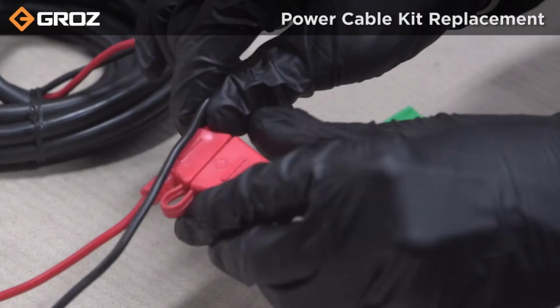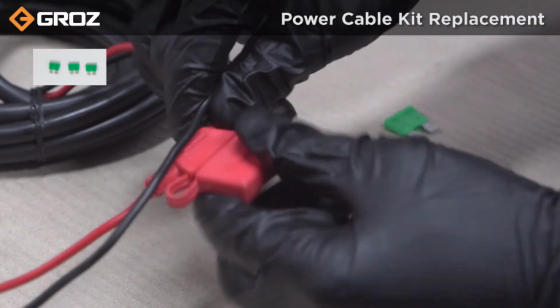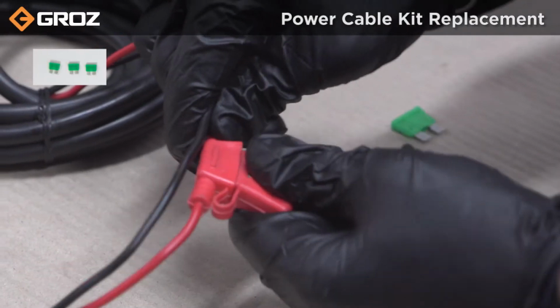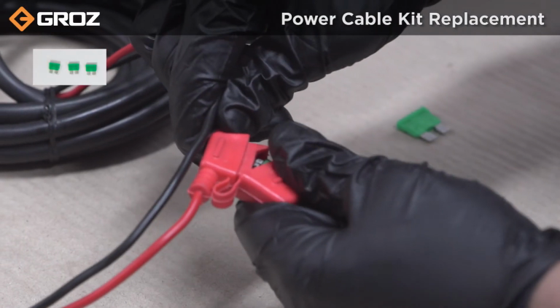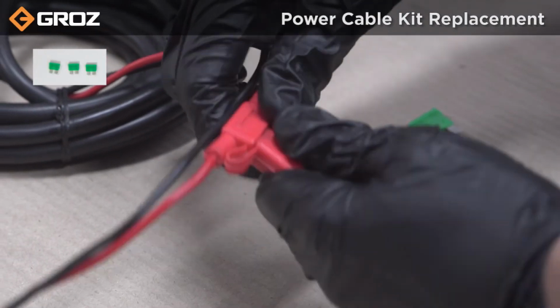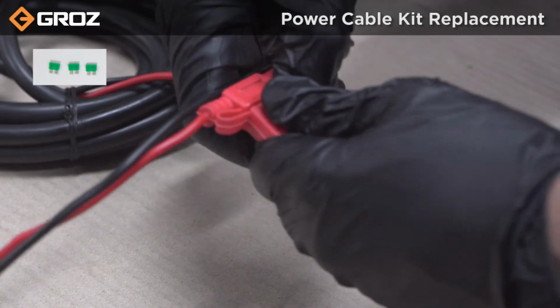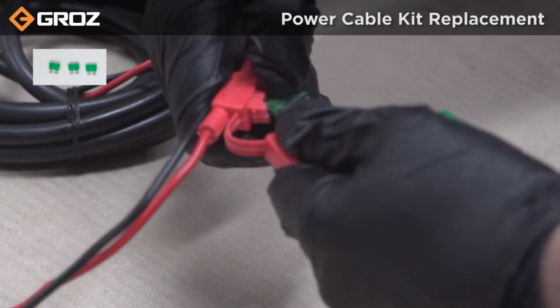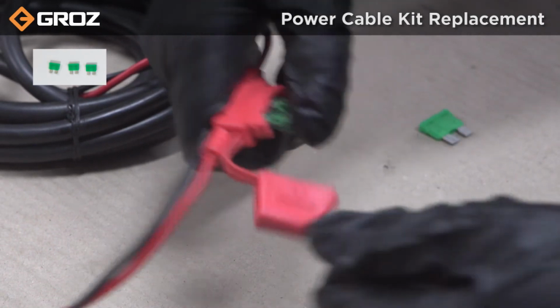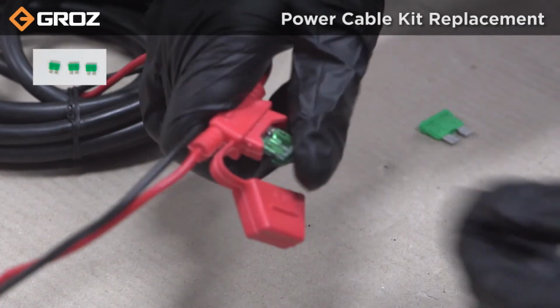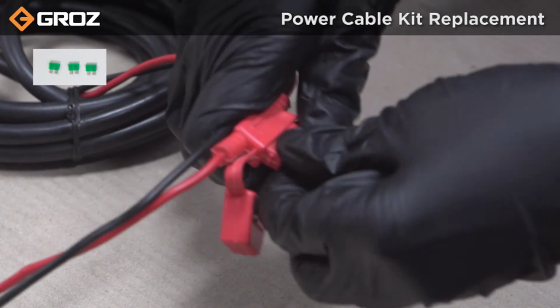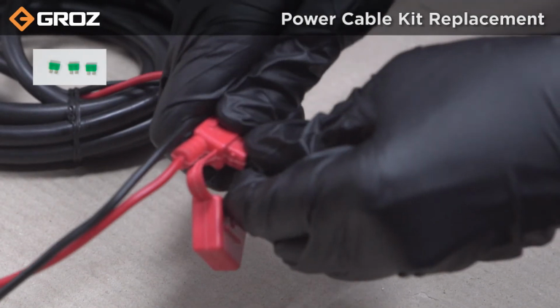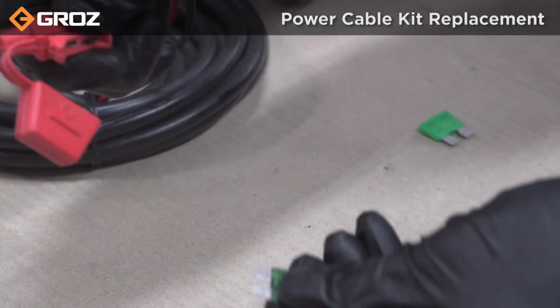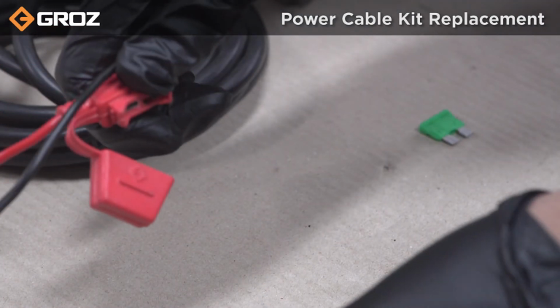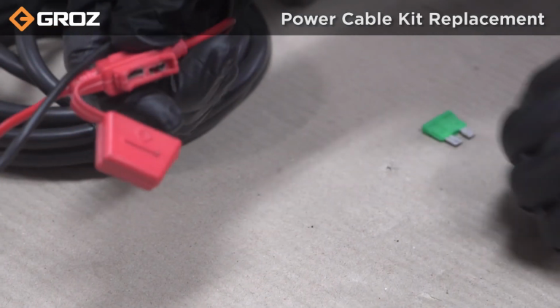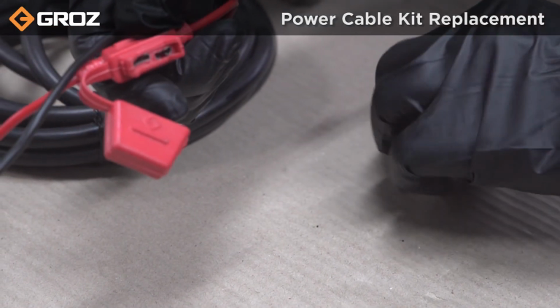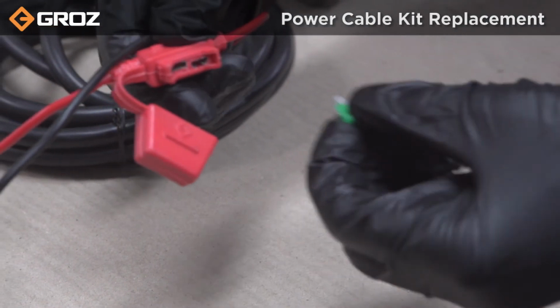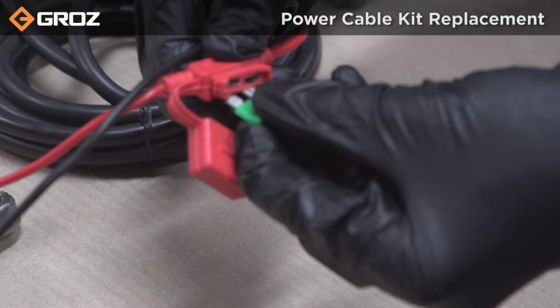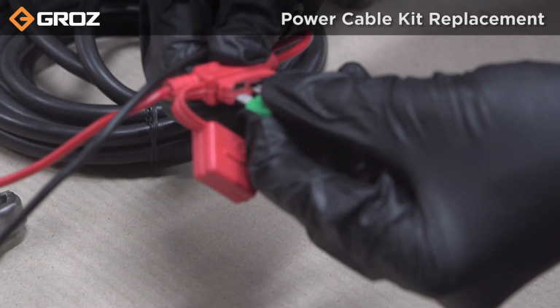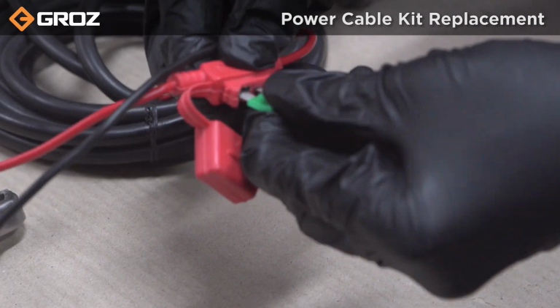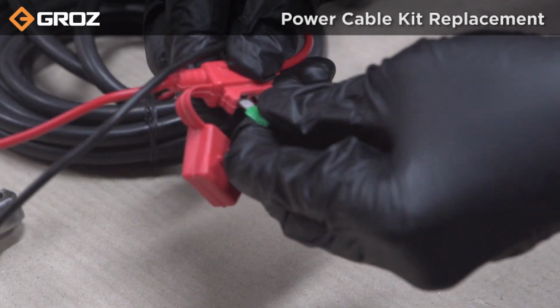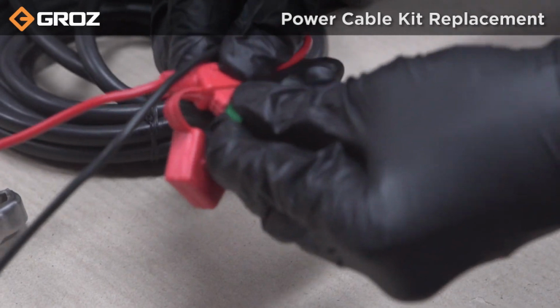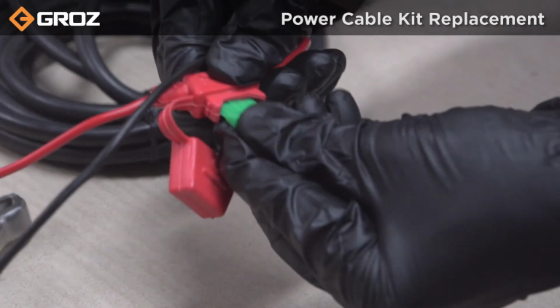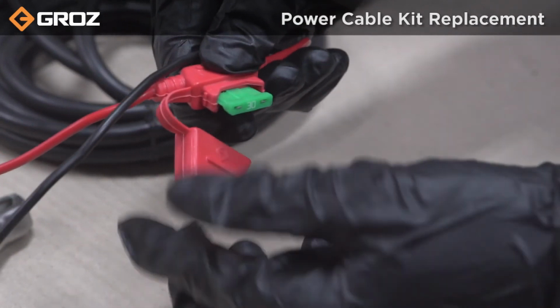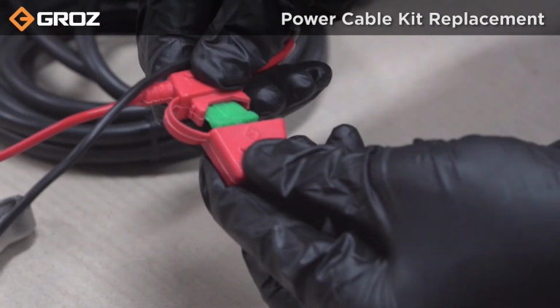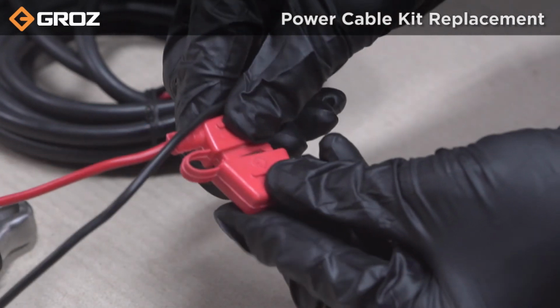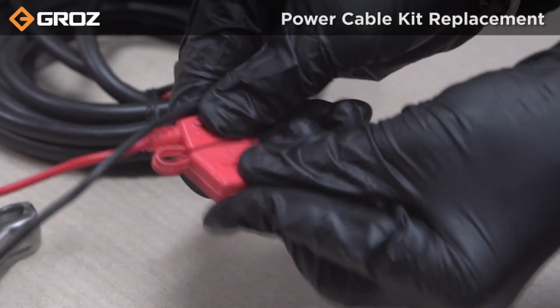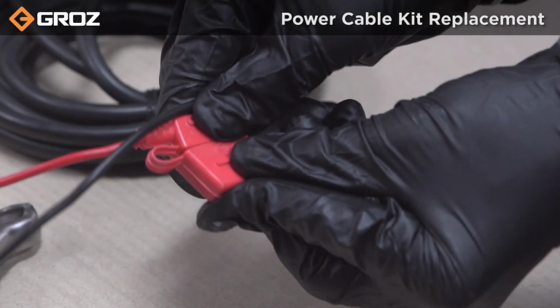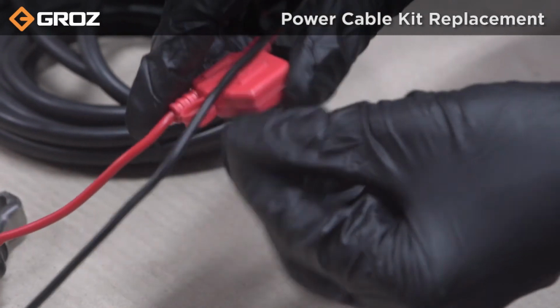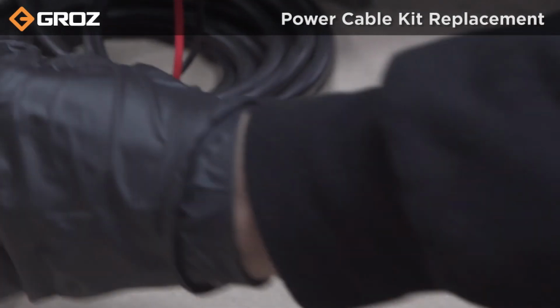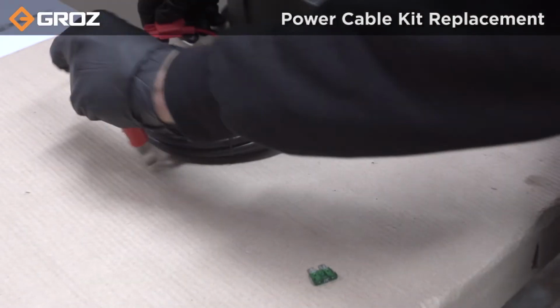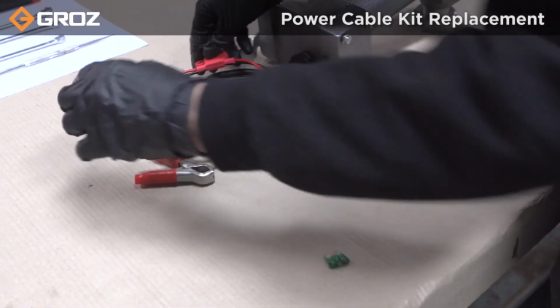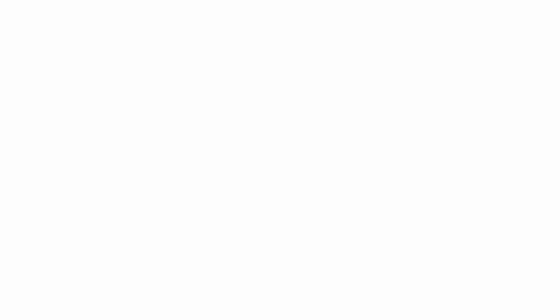To replace the fuse, take the fuse from the repair kit and replace it with the existing one. And now the pump is ready to use.